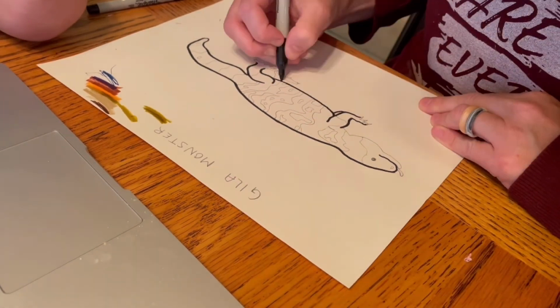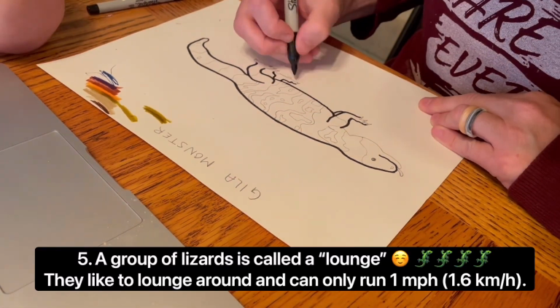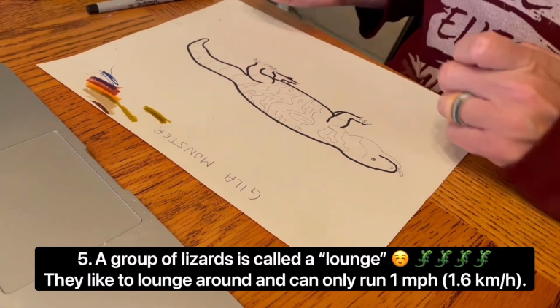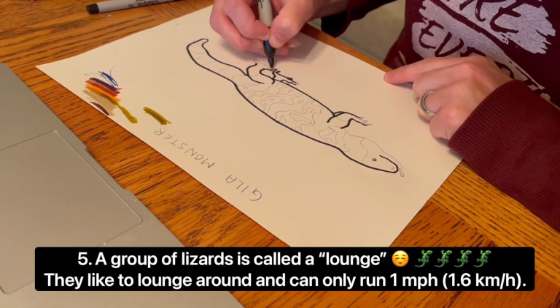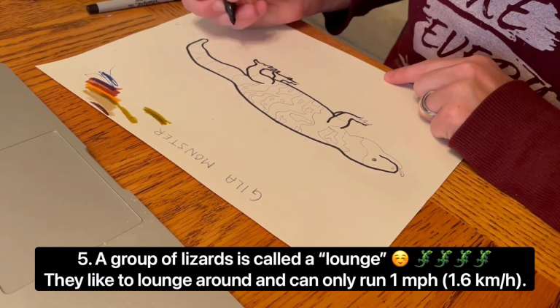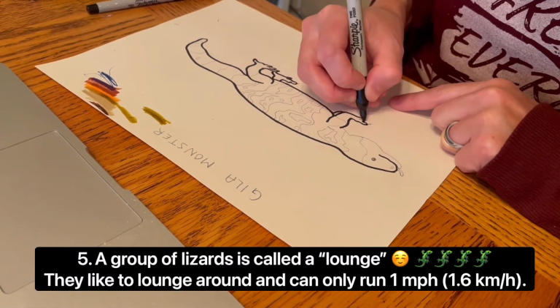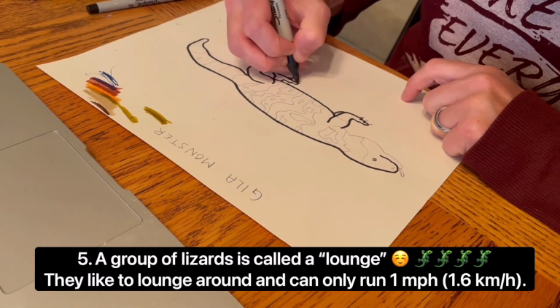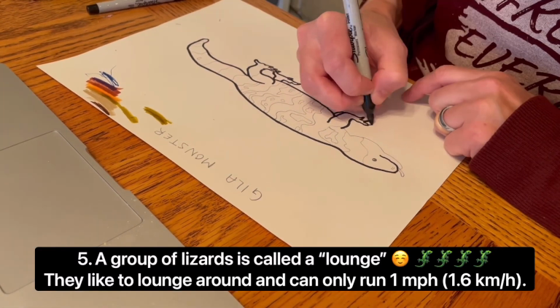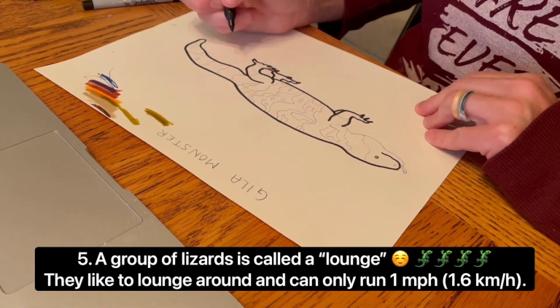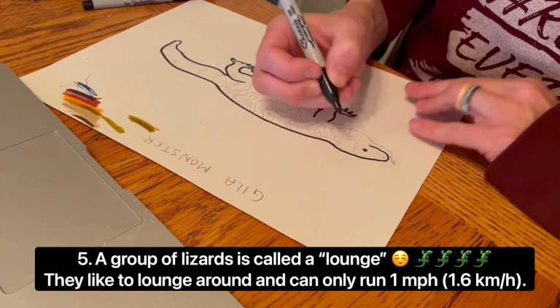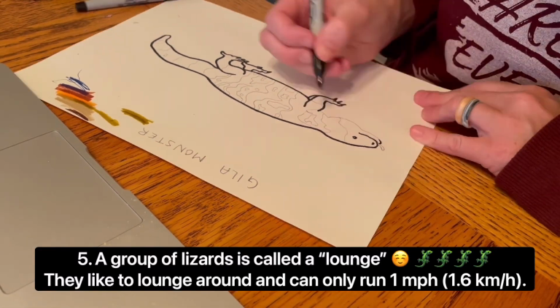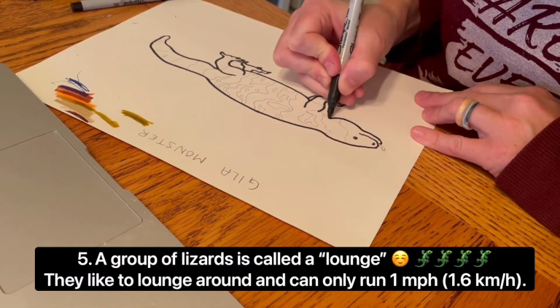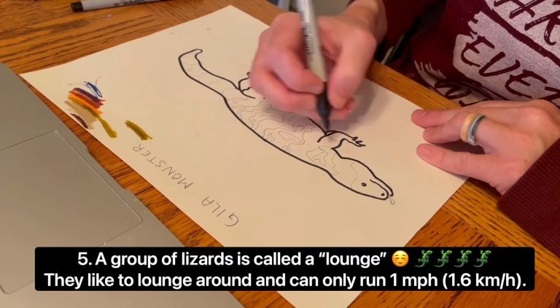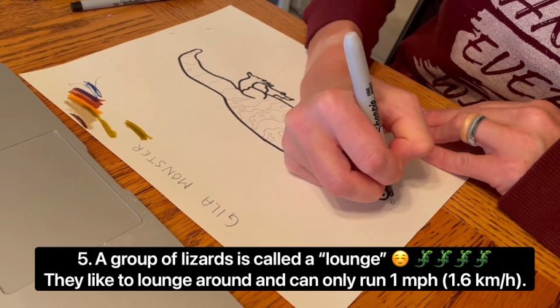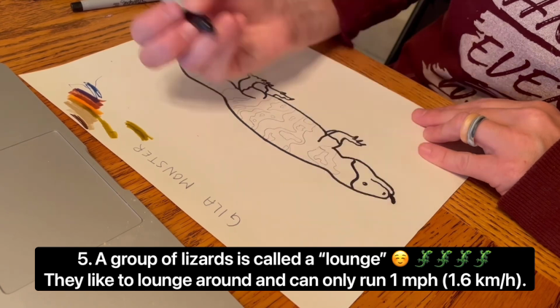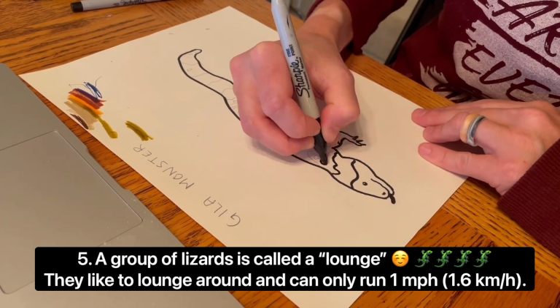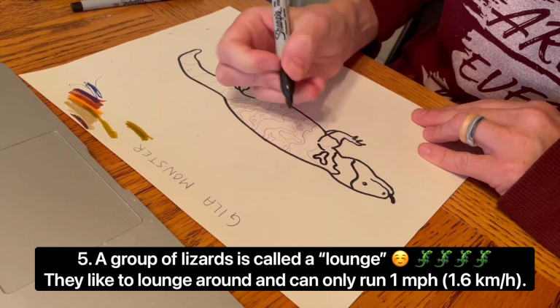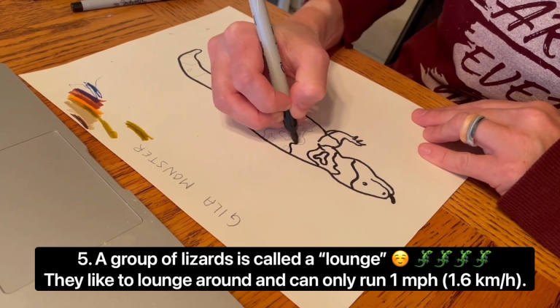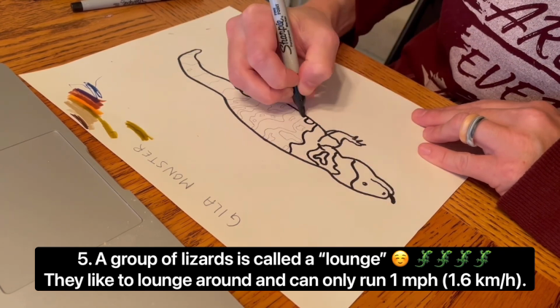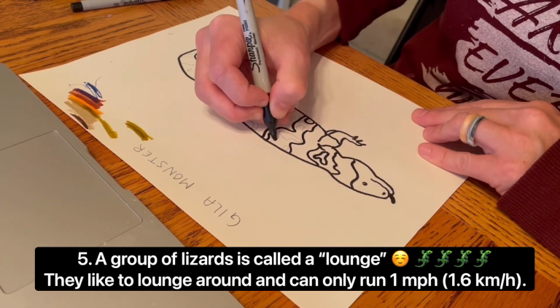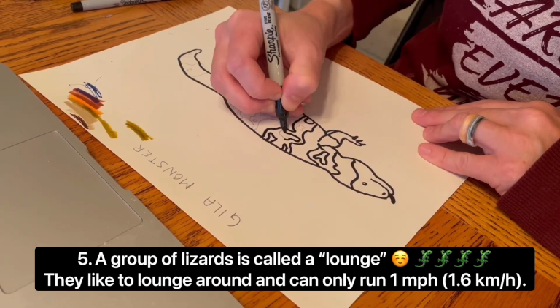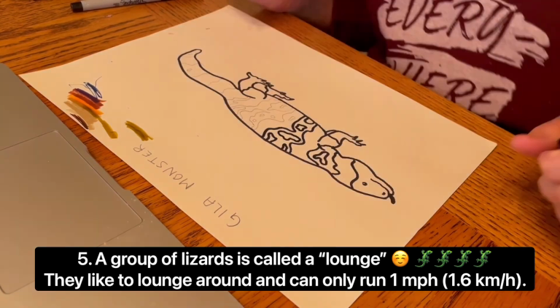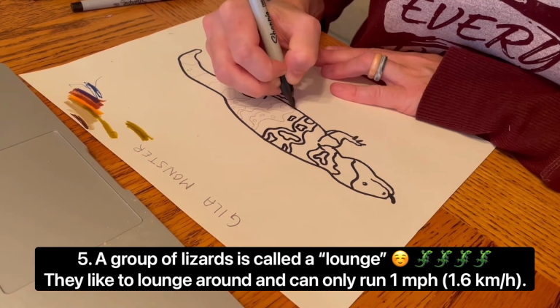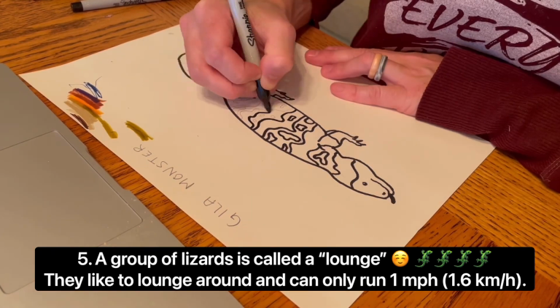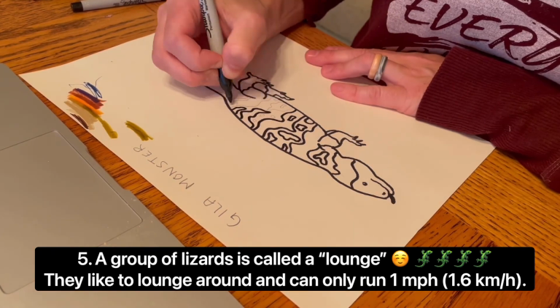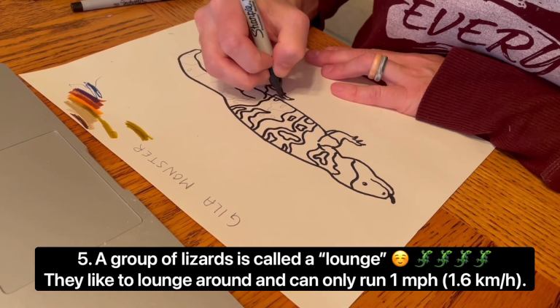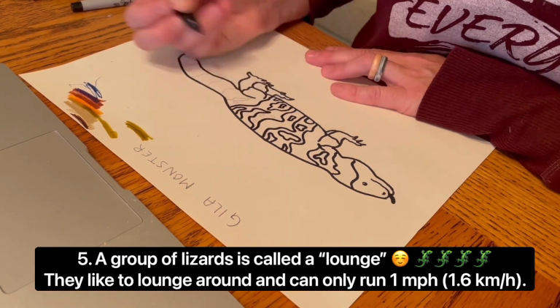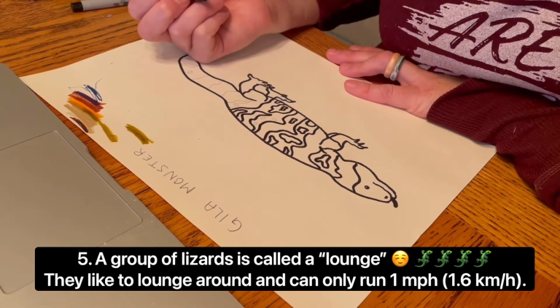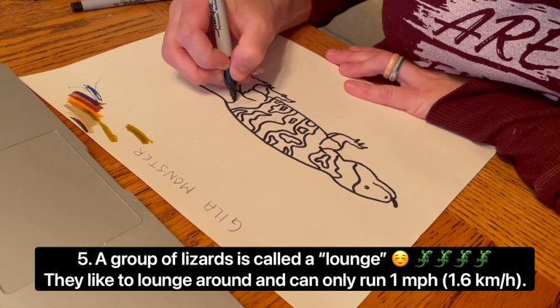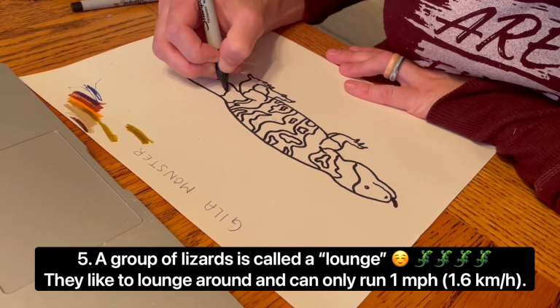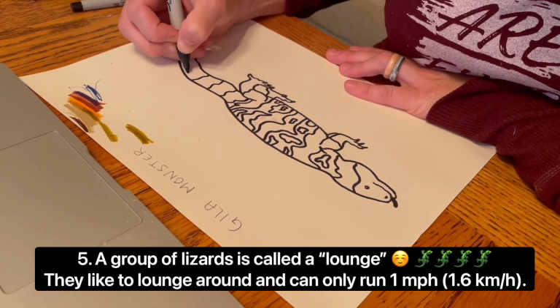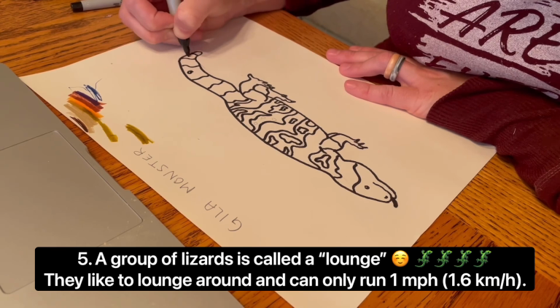A group of lizards is called a lounge, and these lizards like to lounge around. They can only run about 1 mile per hour or 1.6 kilometers per hour.